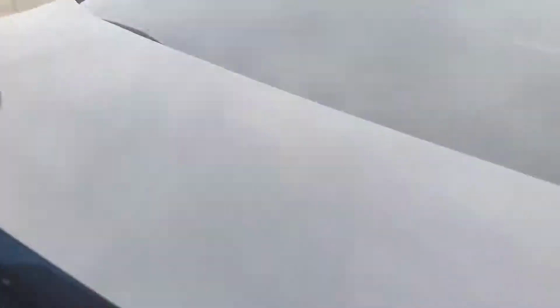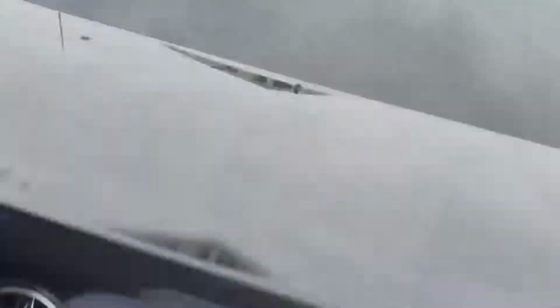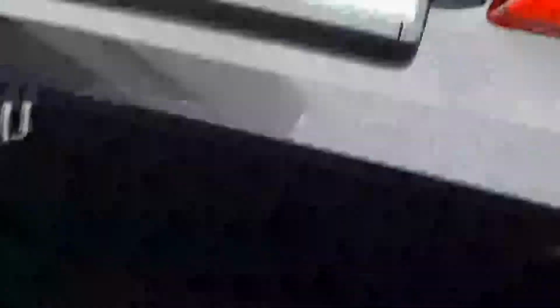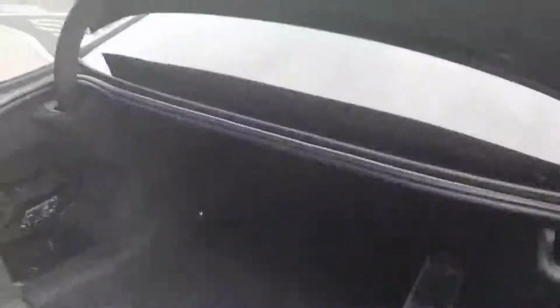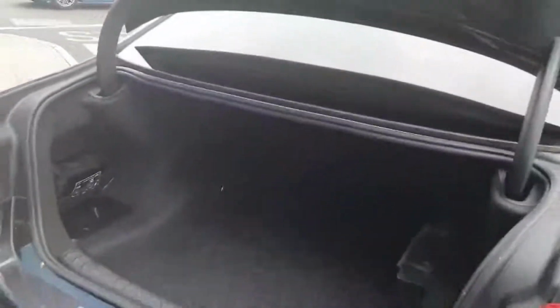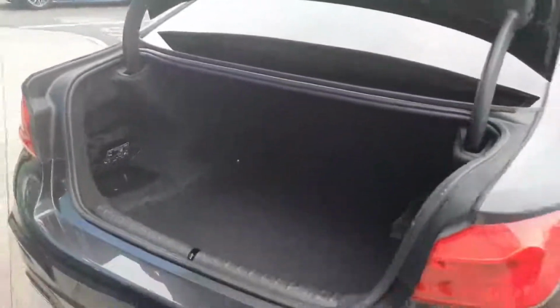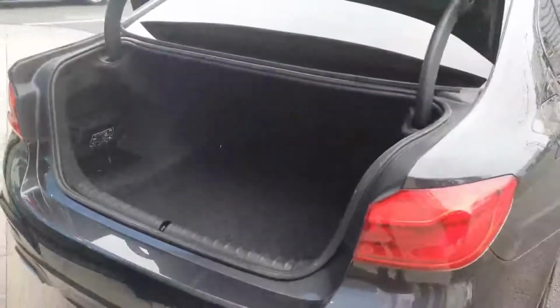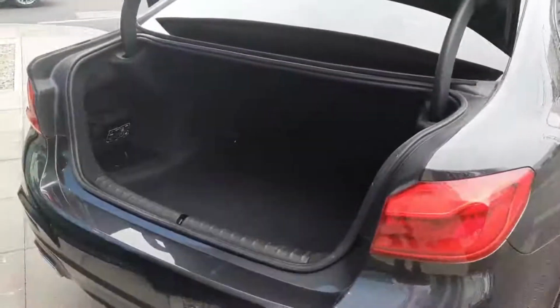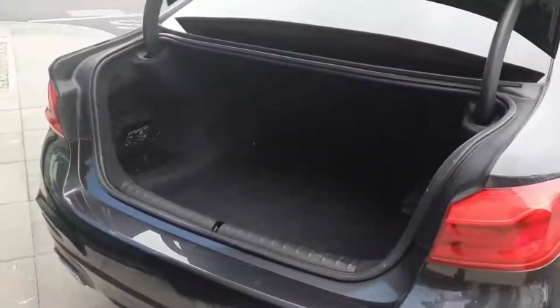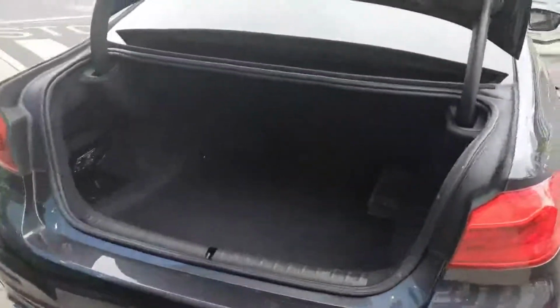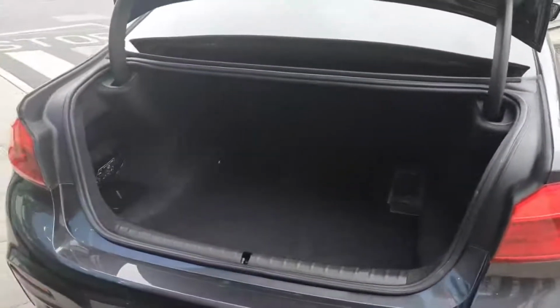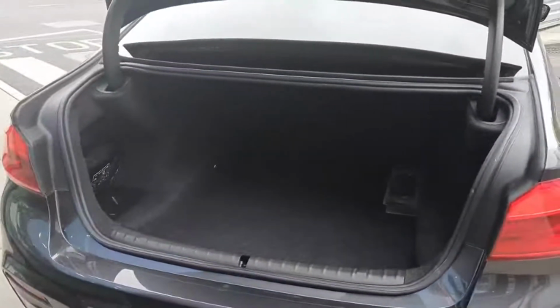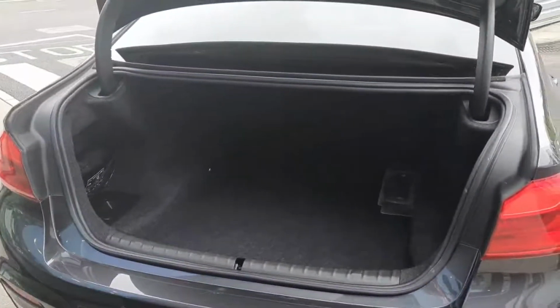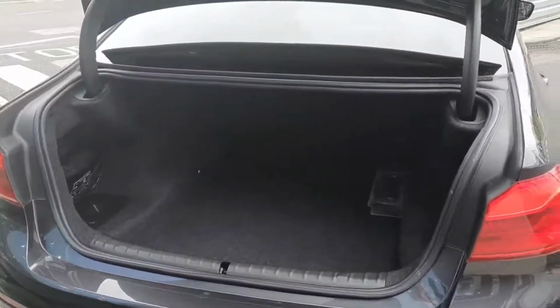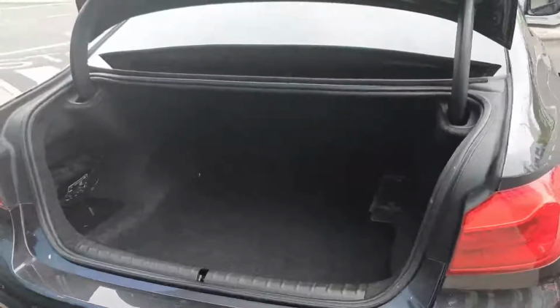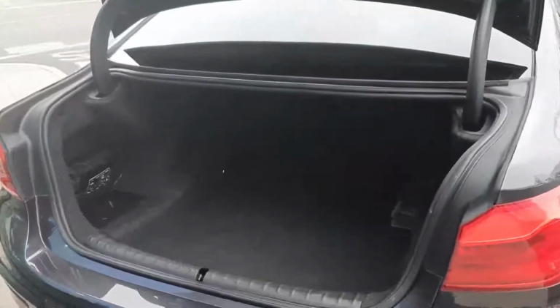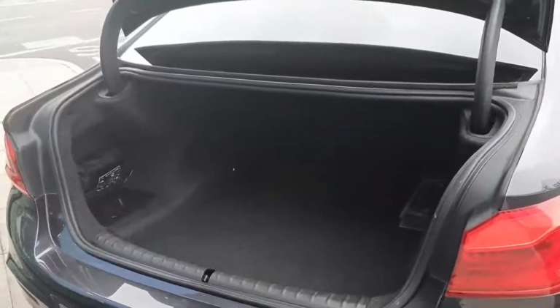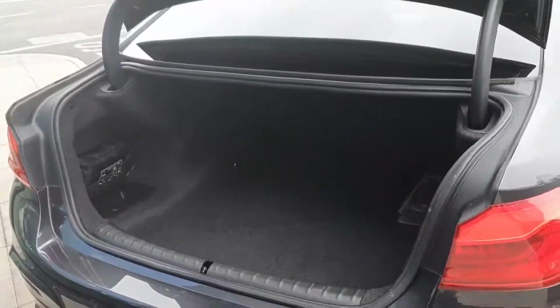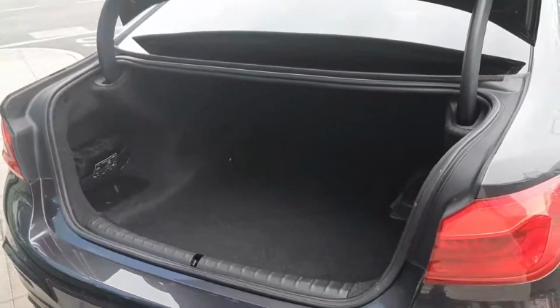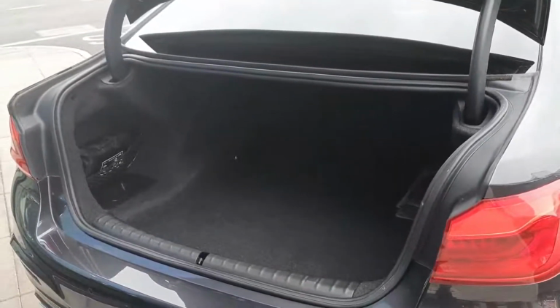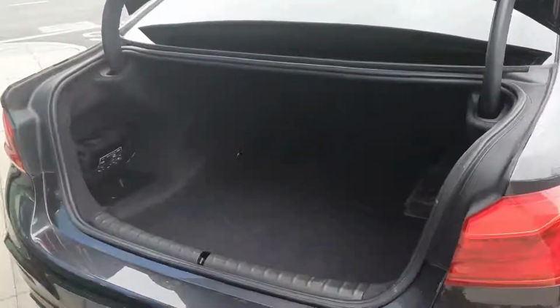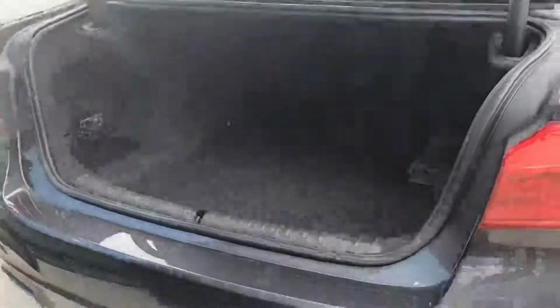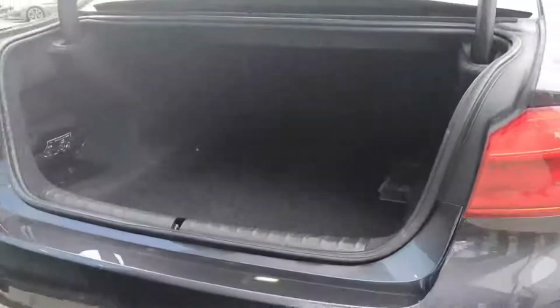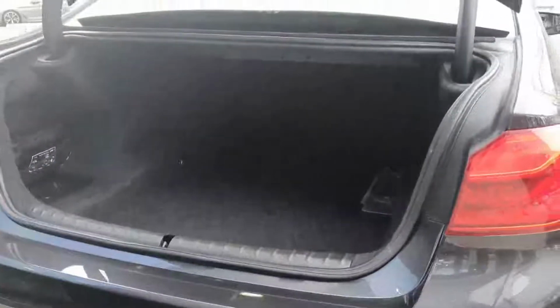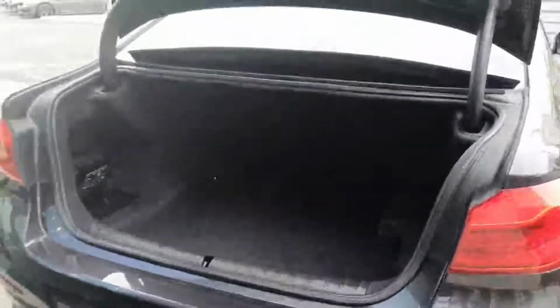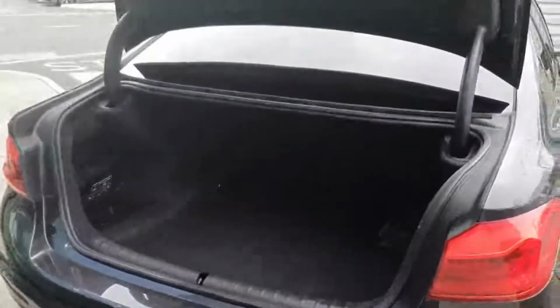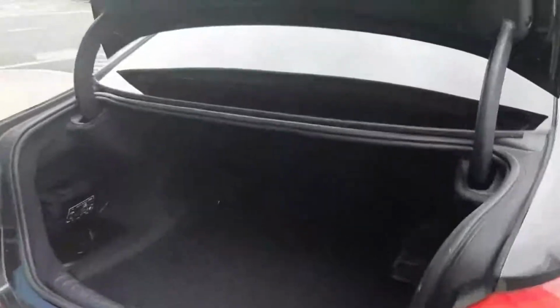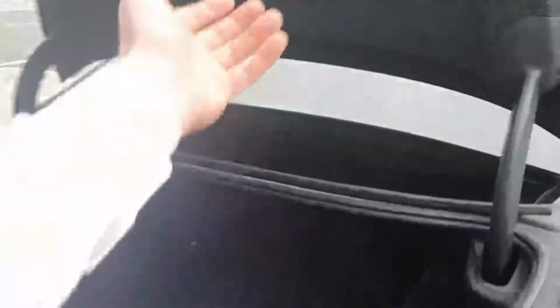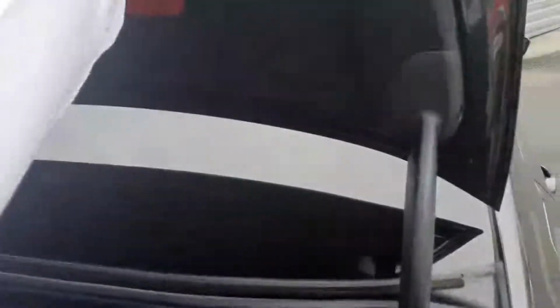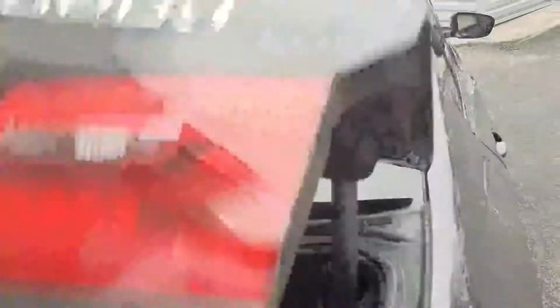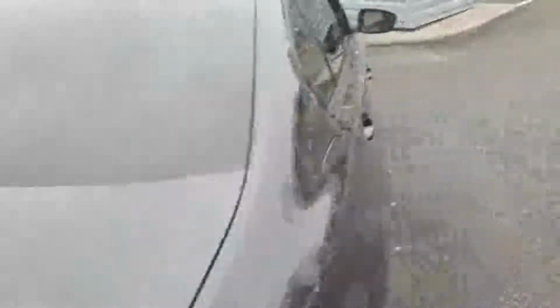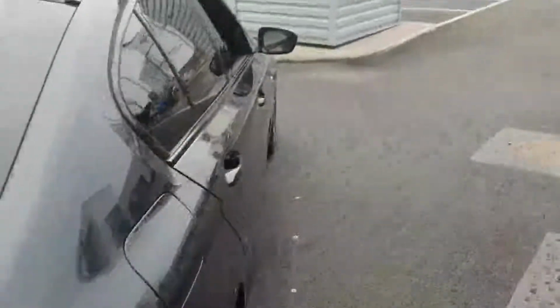Moving on to the boot, you've plenty of storage space in the back. It's a nice square opening which makes it very easy to get things in and out of. The boot itself is very deep and wide so you have plenty of storage space — it's a very practical car indeed.